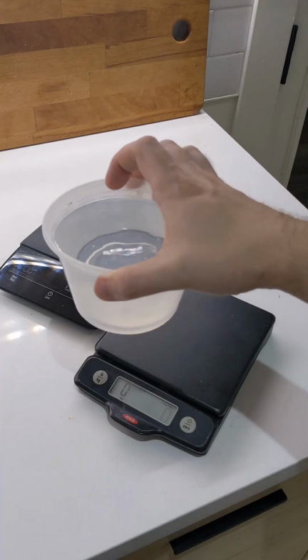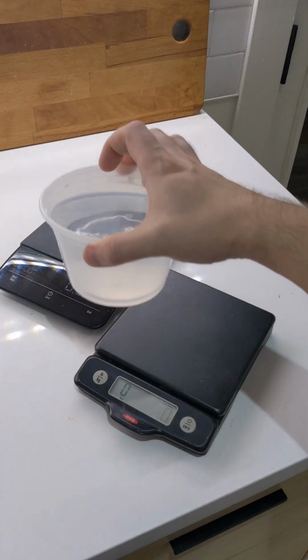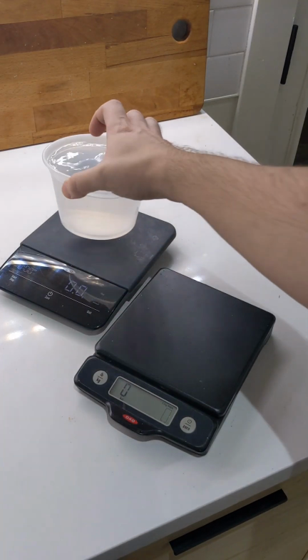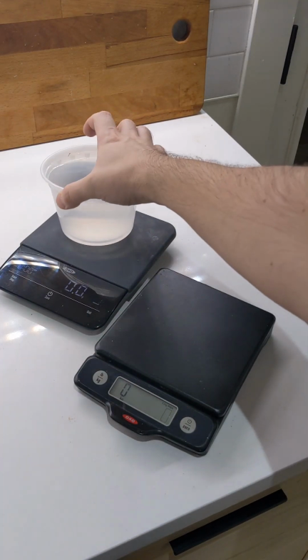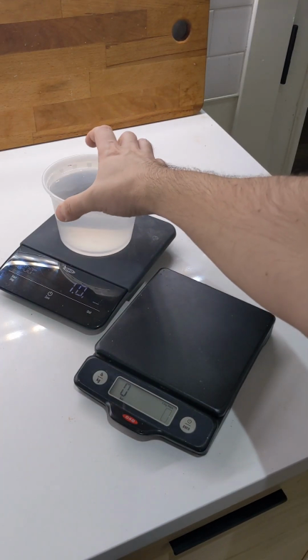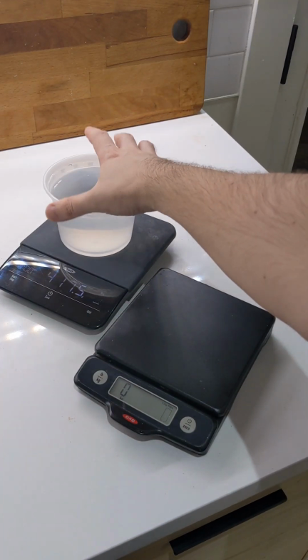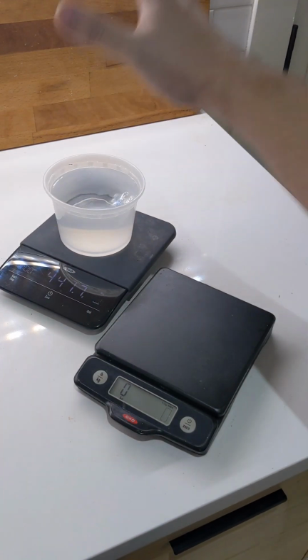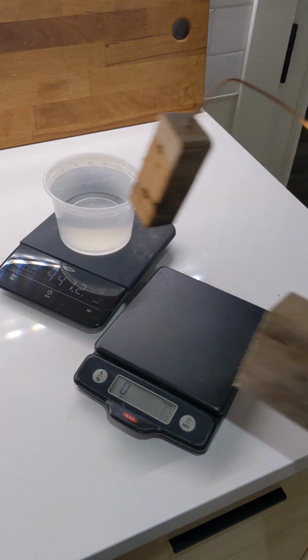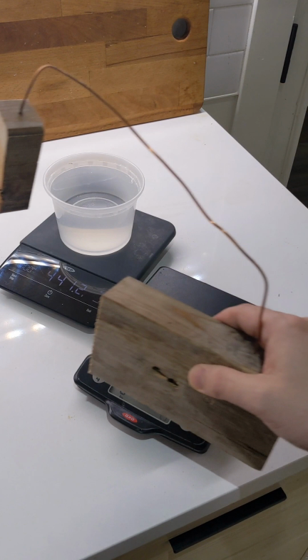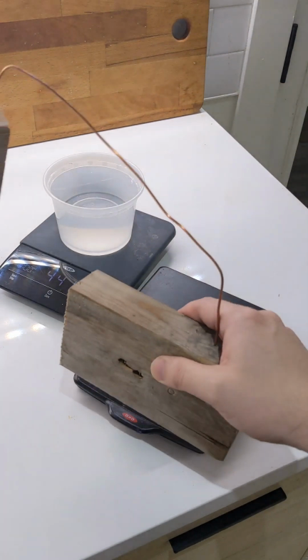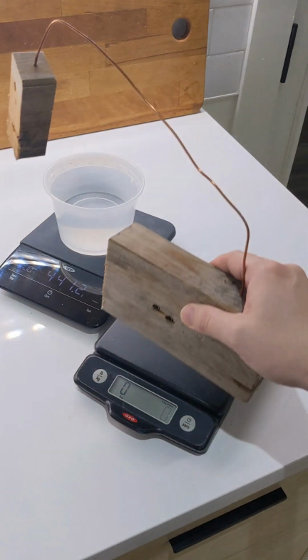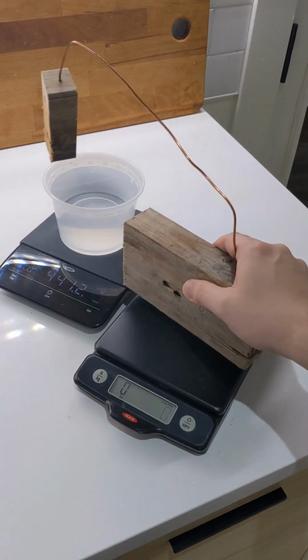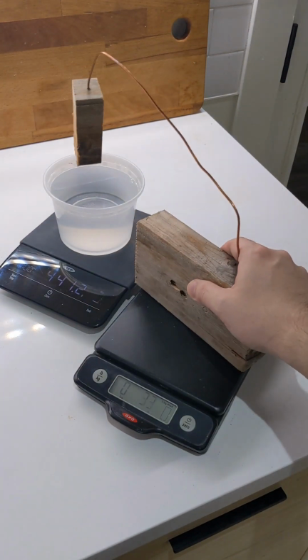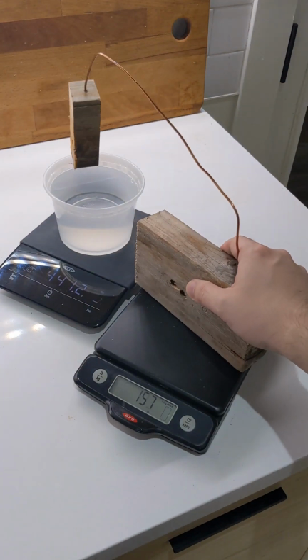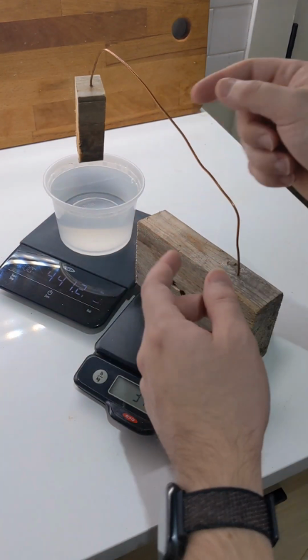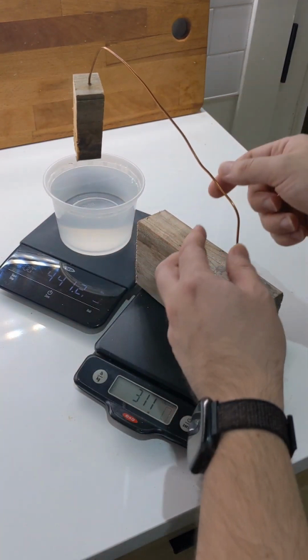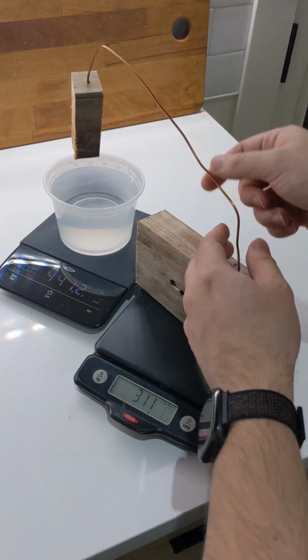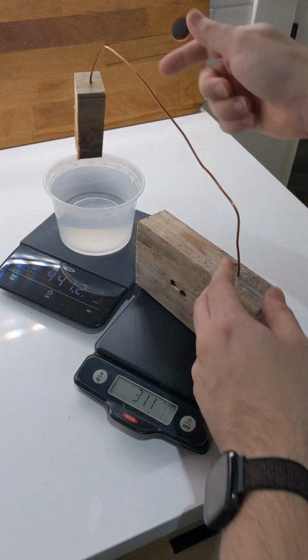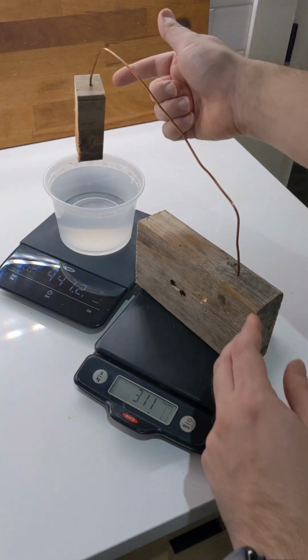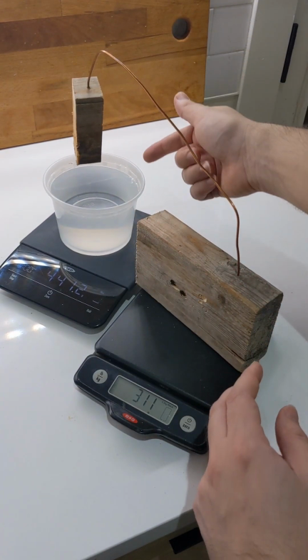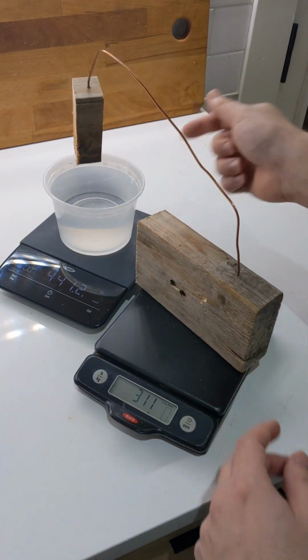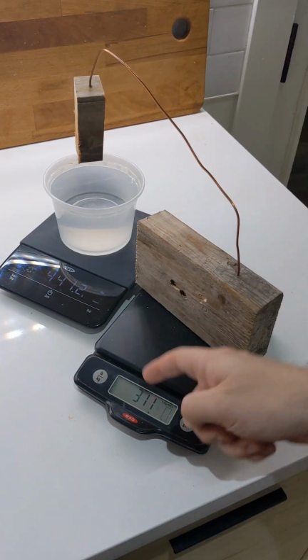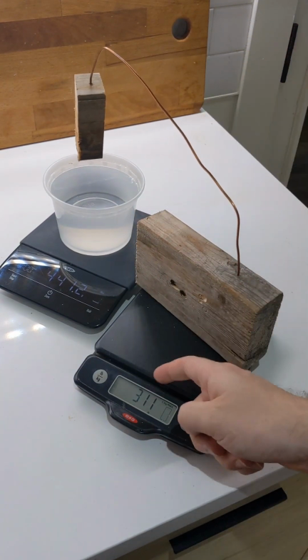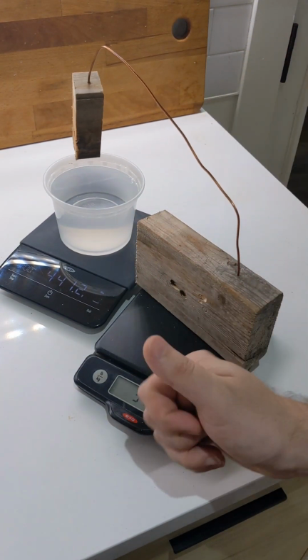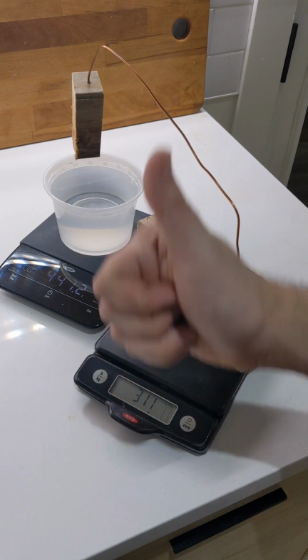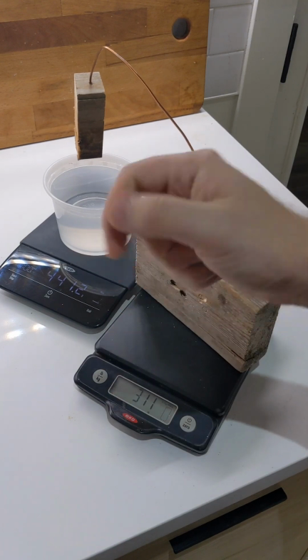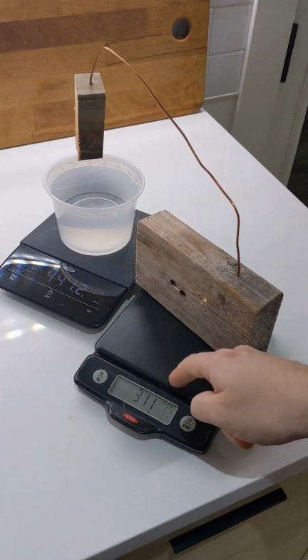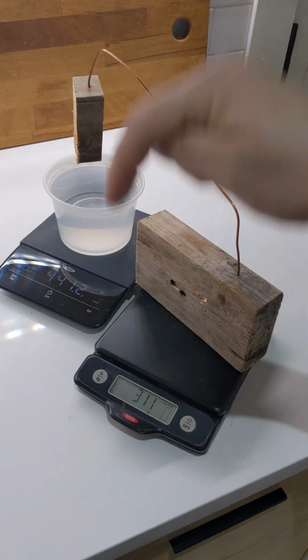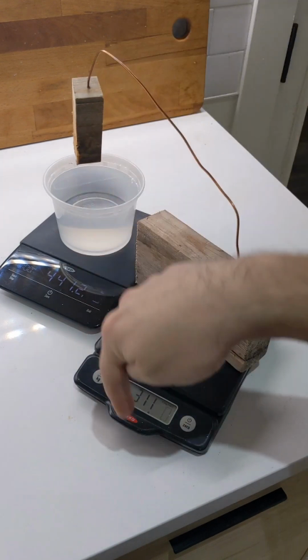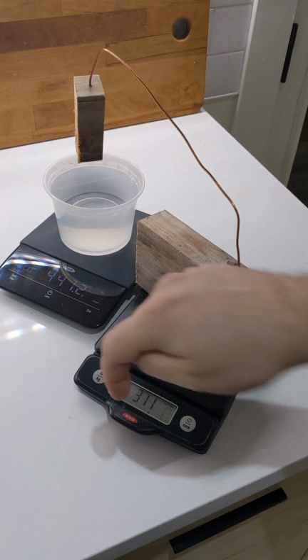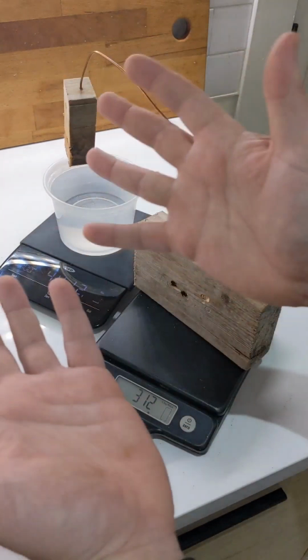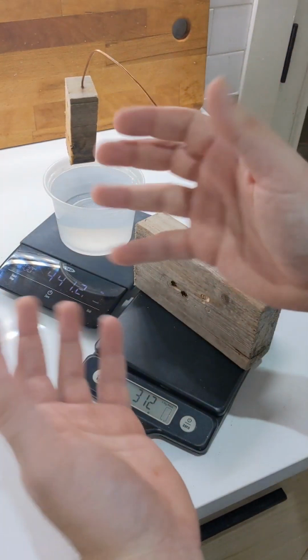This bucket of water weighs about 441 grams, and this contraption weighs about 311 grams. So if I bend this wire and put this block in this water, will this scale say more, the same, or less? Let's find out.